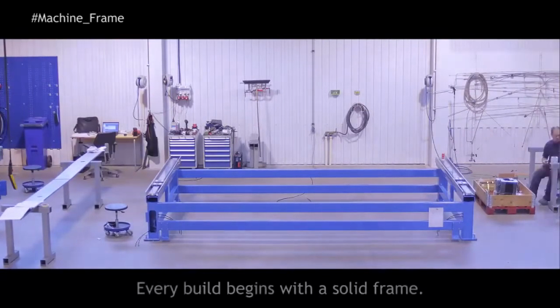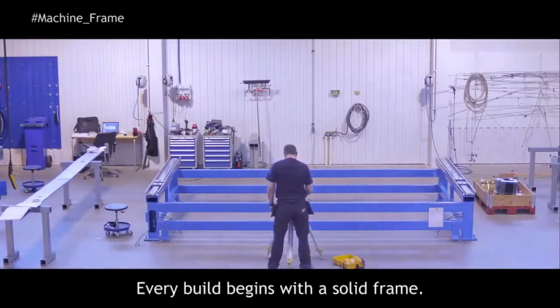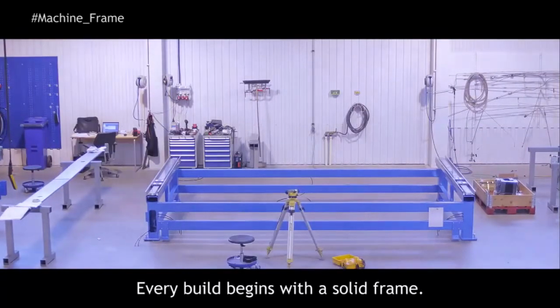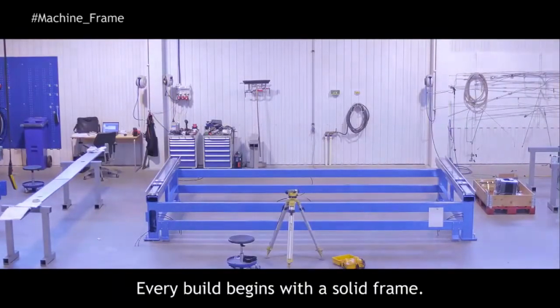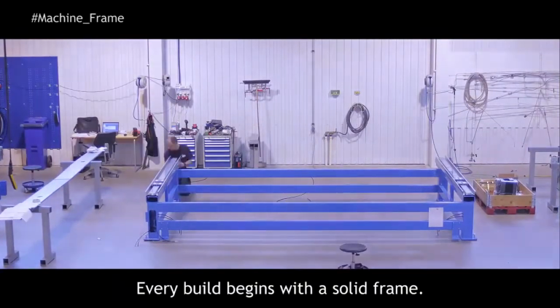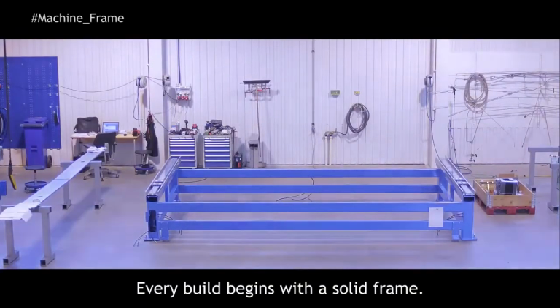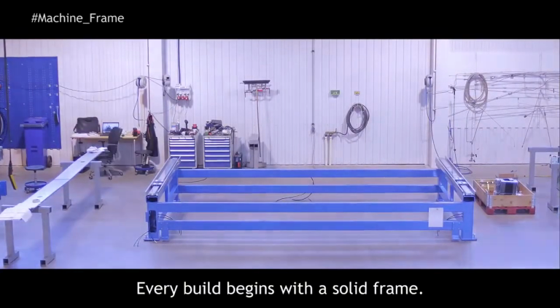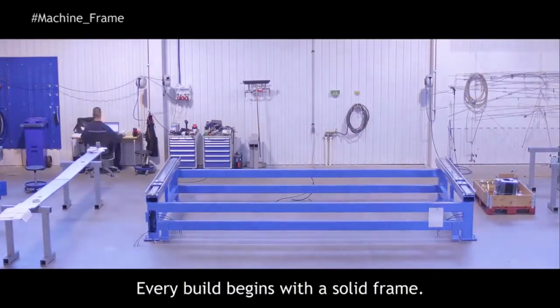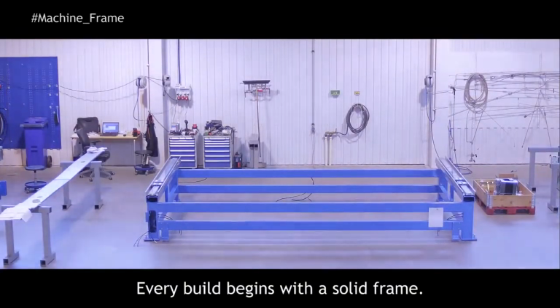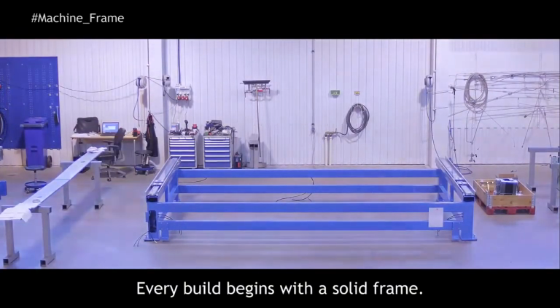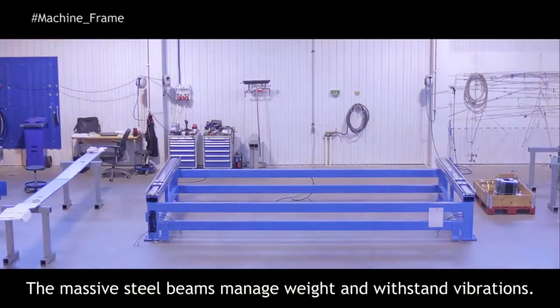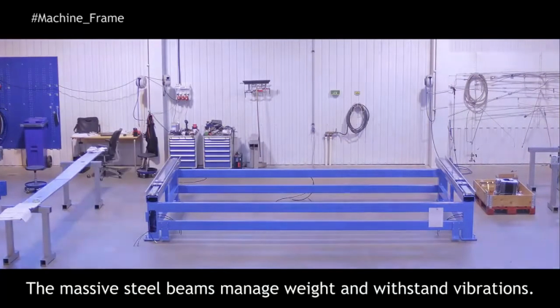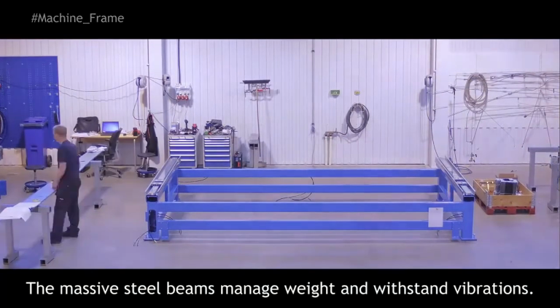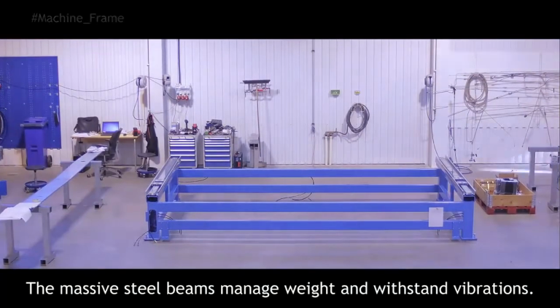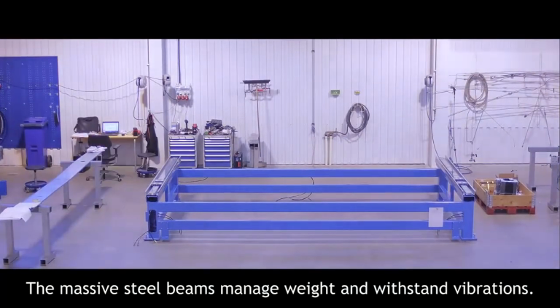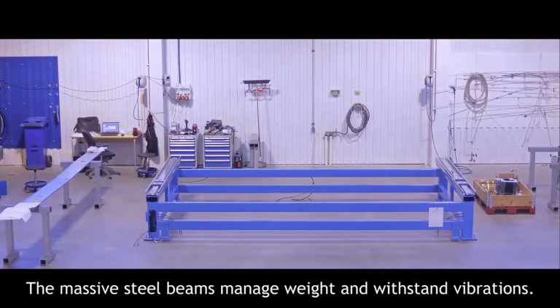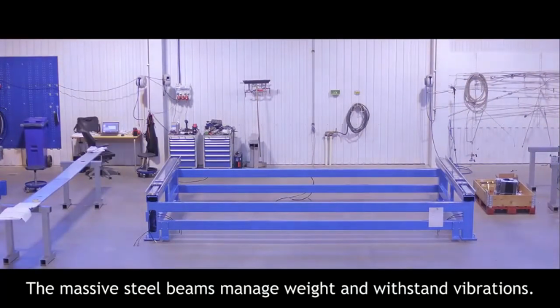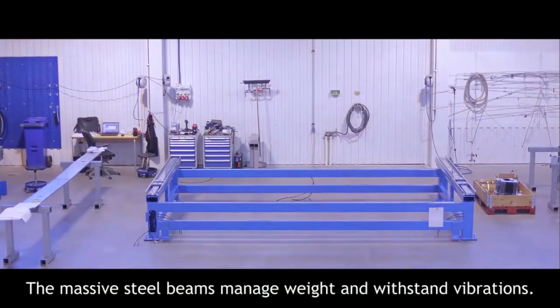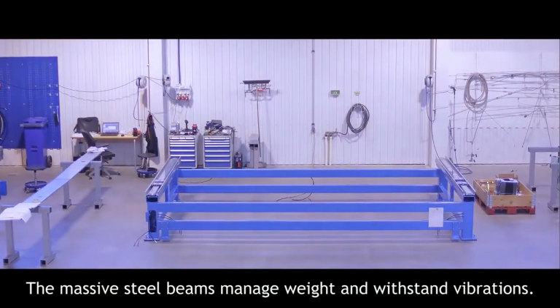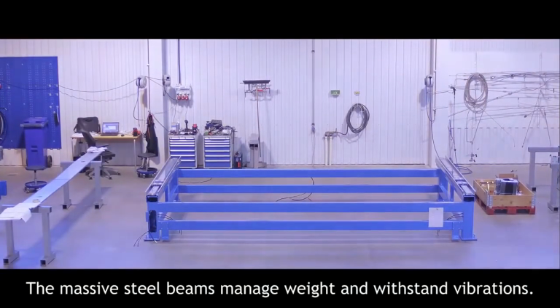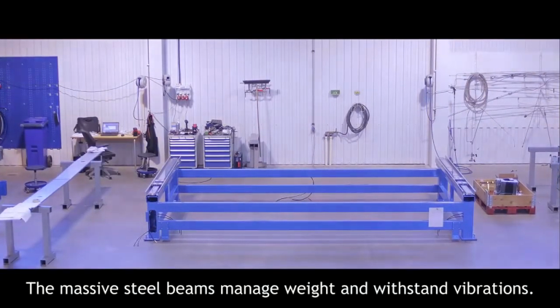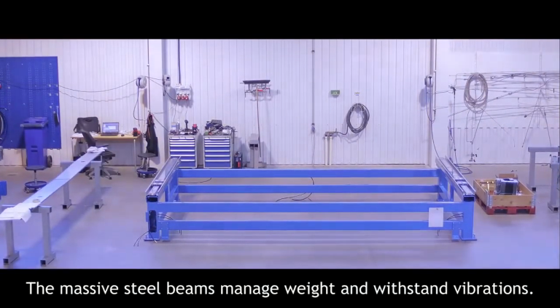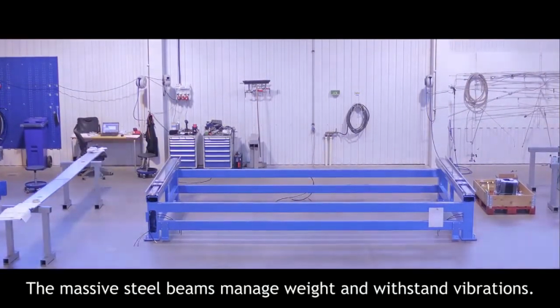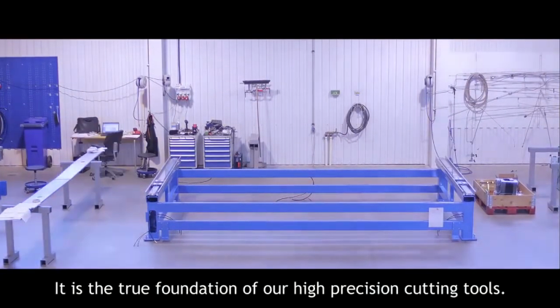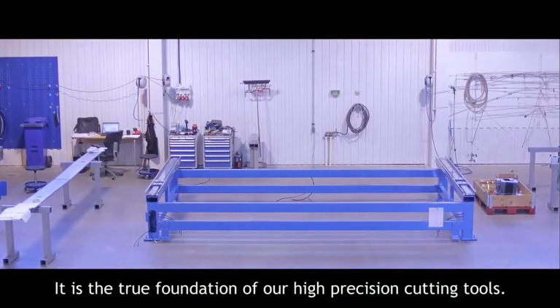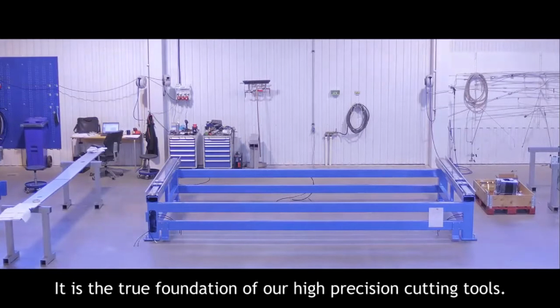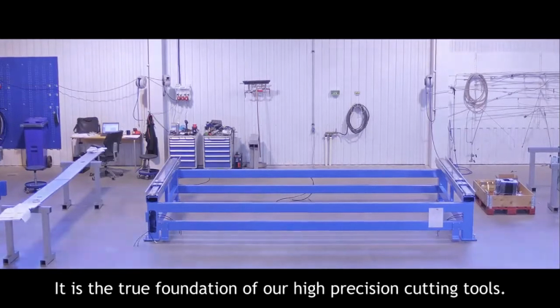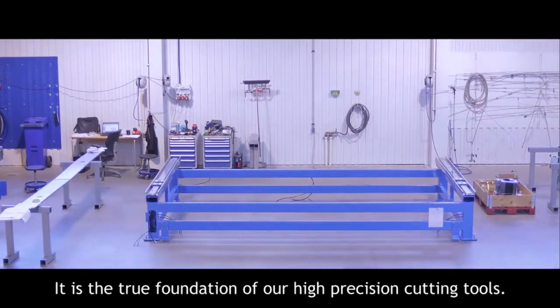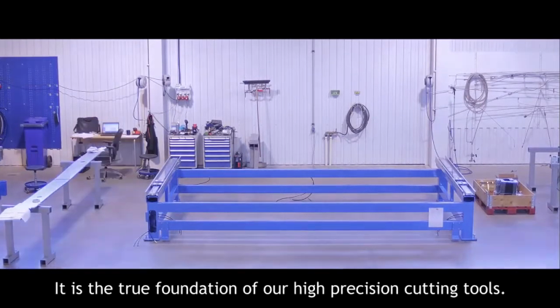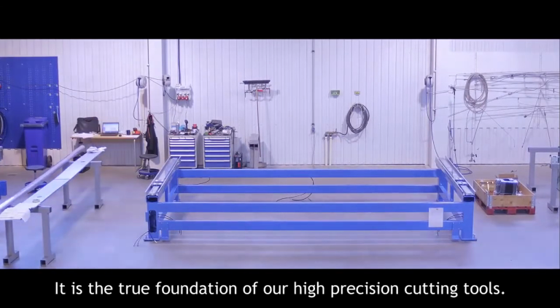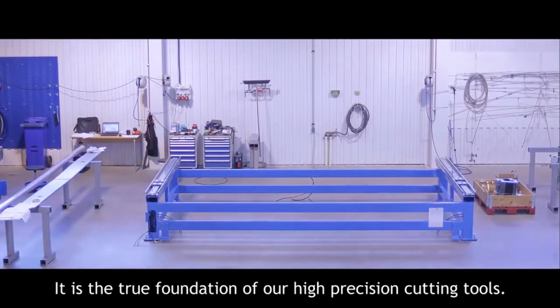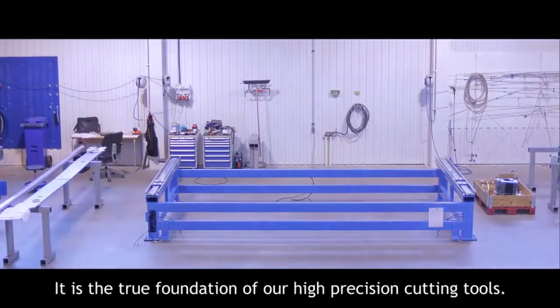Every build begins with a solid frame. The massive steel beams manage weight and withstand vibrations. It's the true foundation of our high precision cutting tools.